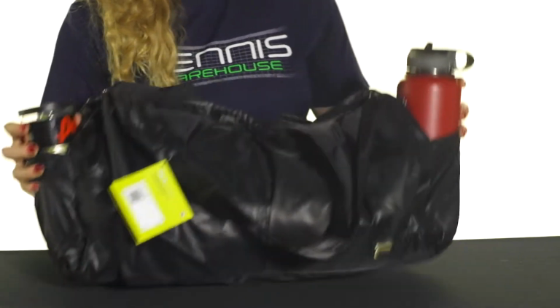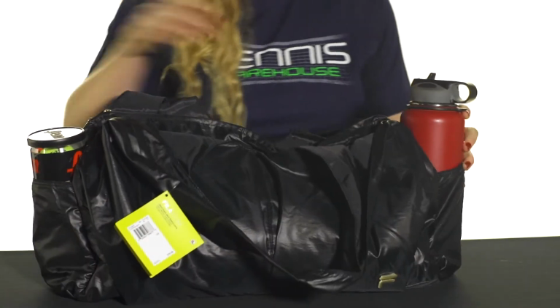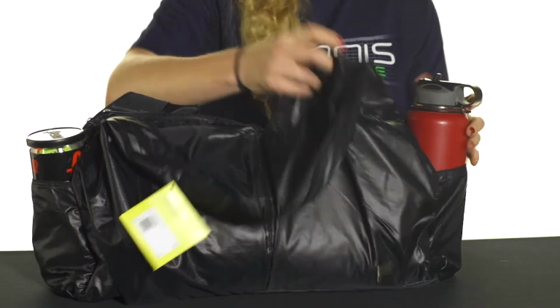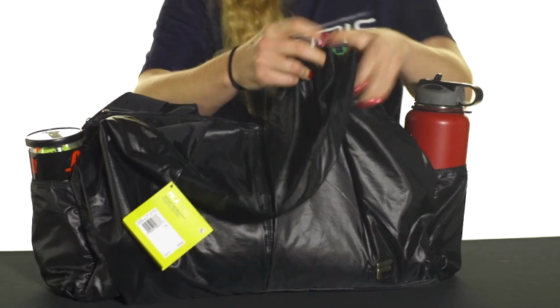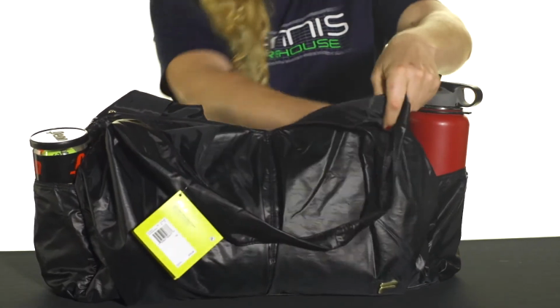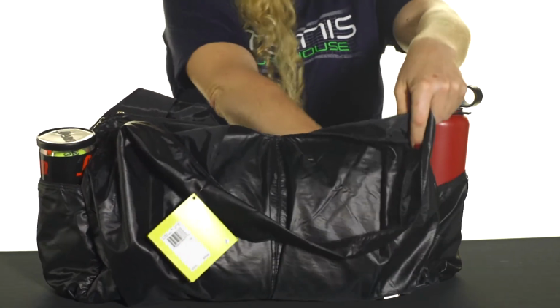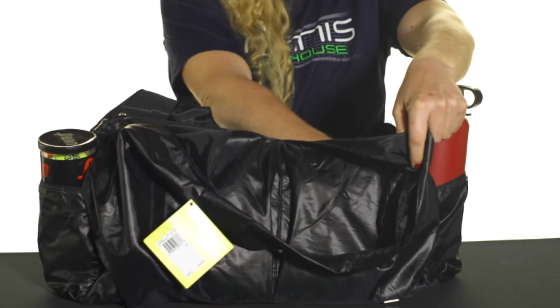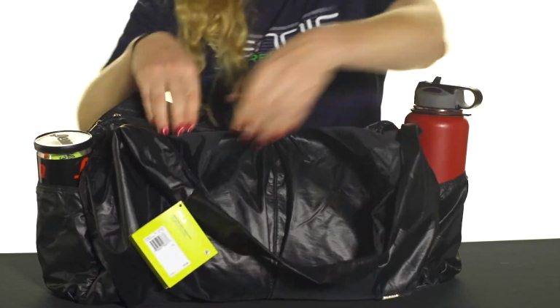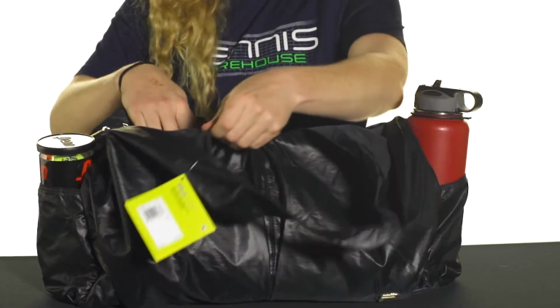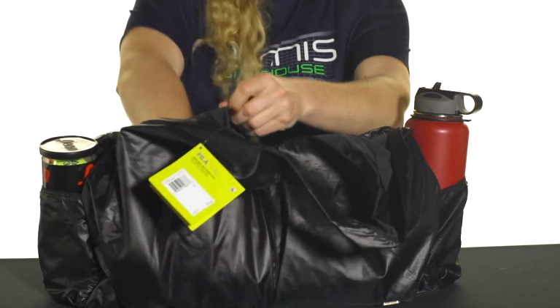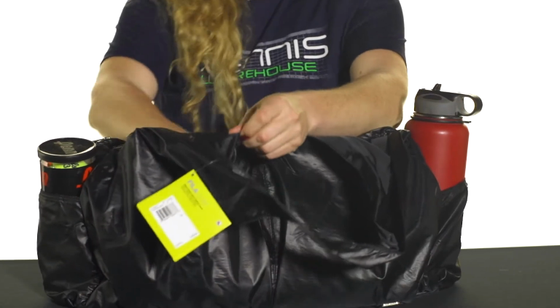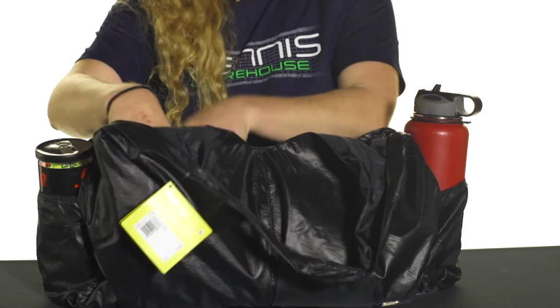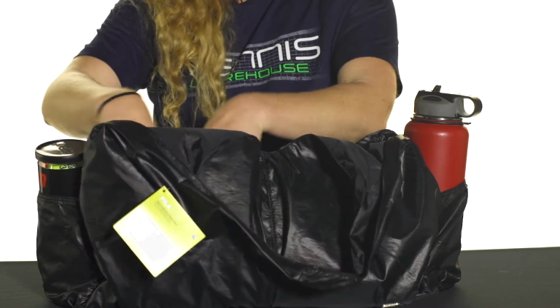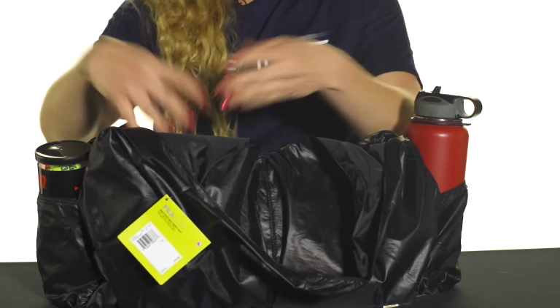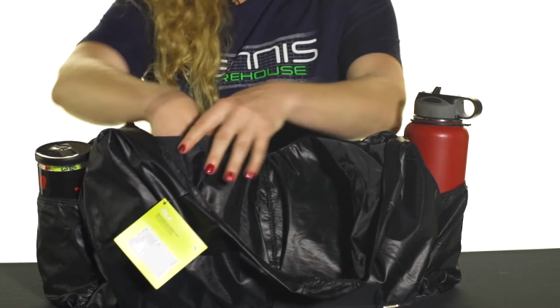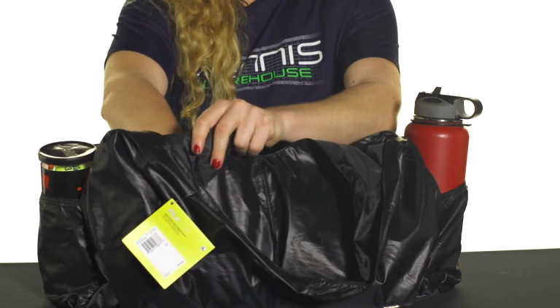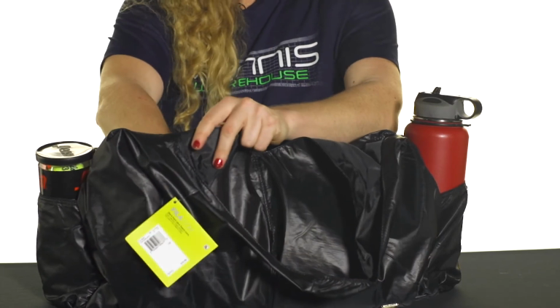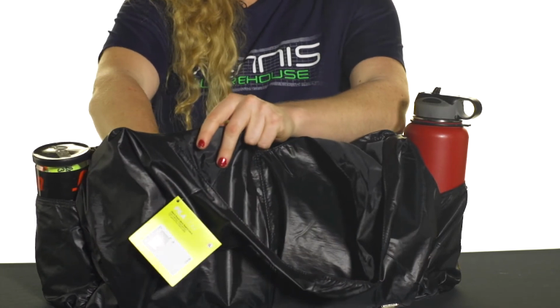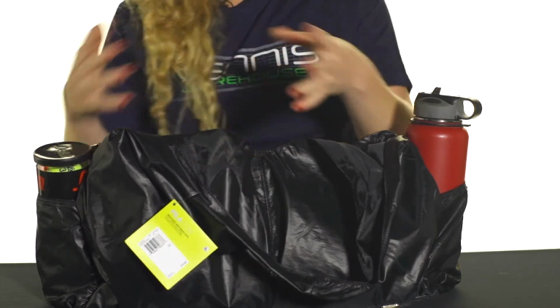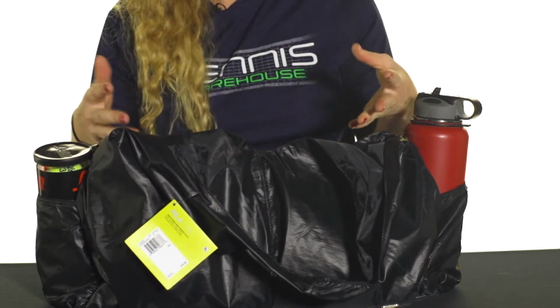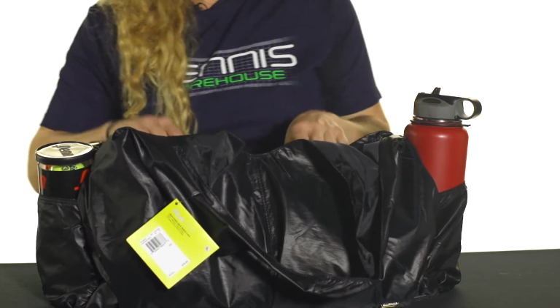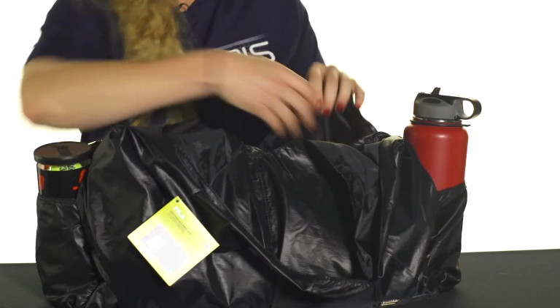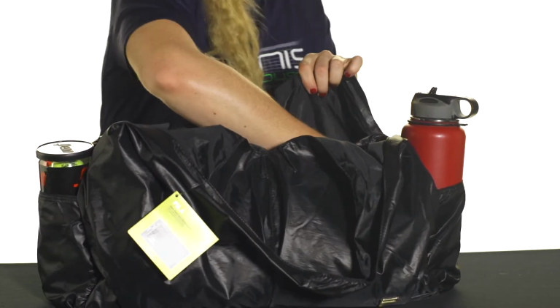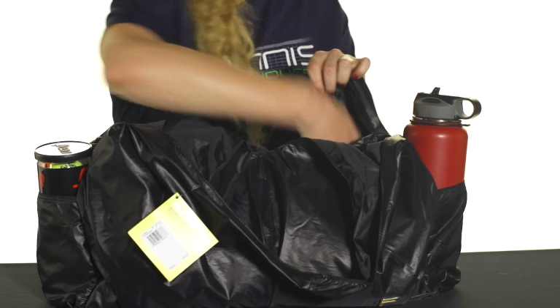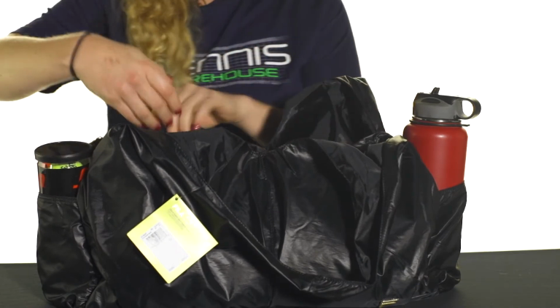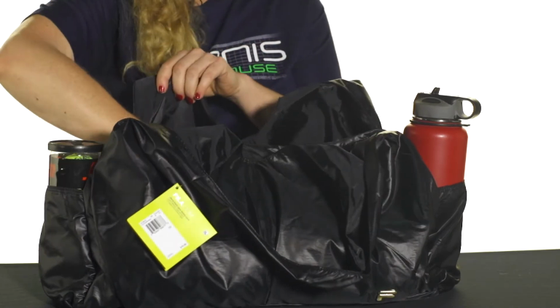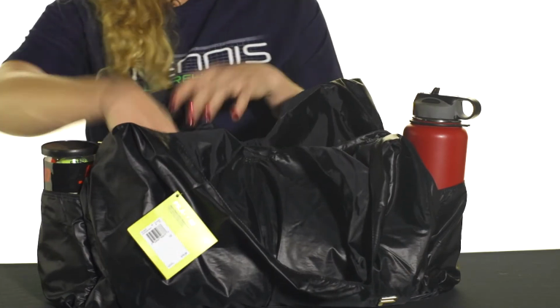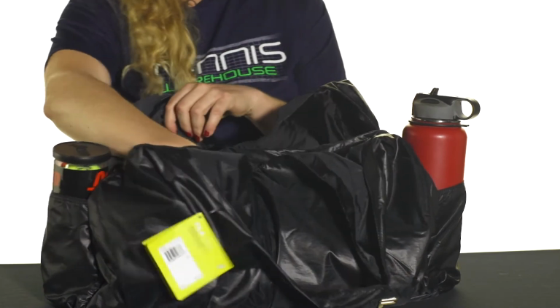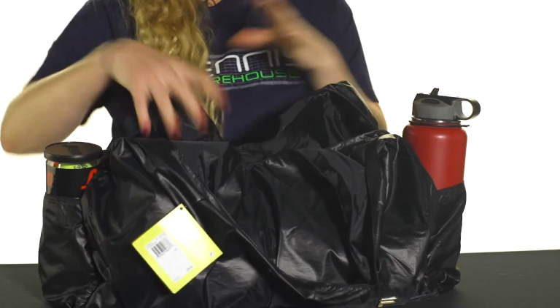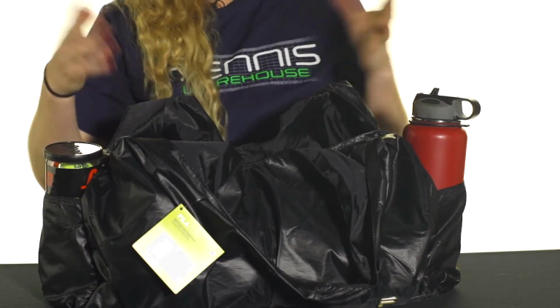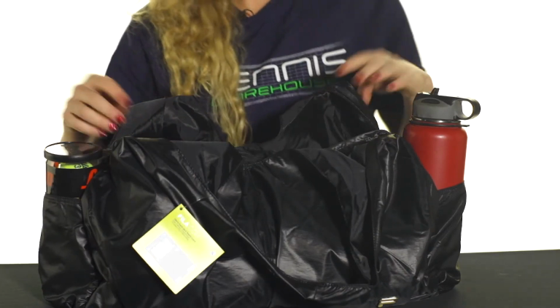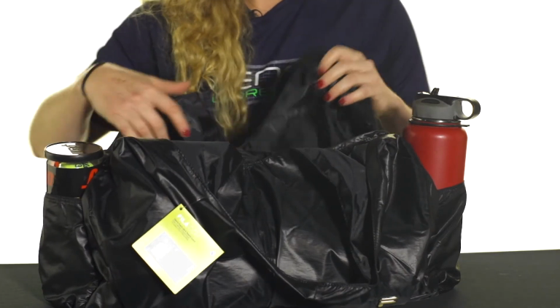There are also four pockets right on the front and back of this bag — and they're actually not that little. They would hold about one of your shoes, so if you want to carry your shoes you can throw one in here, one in here, and then use the other ones for other items.